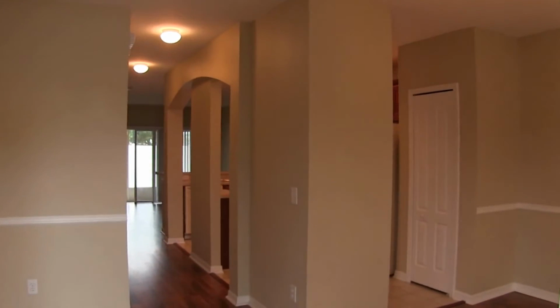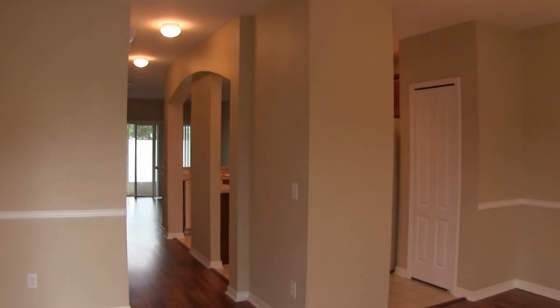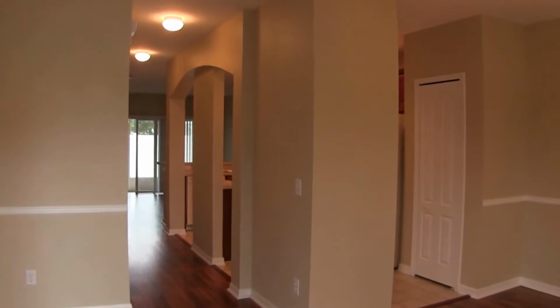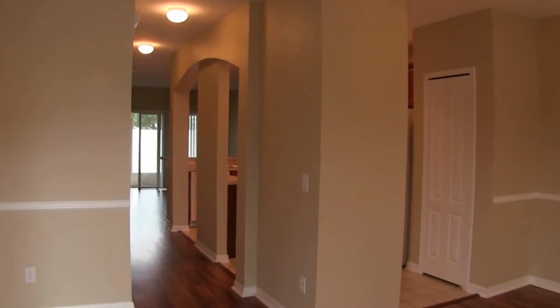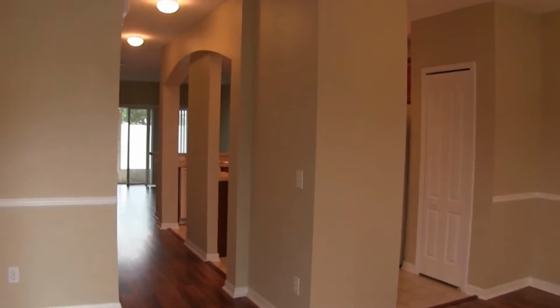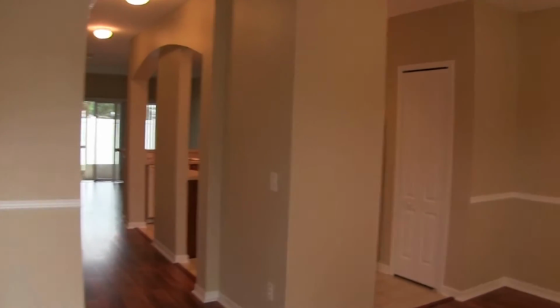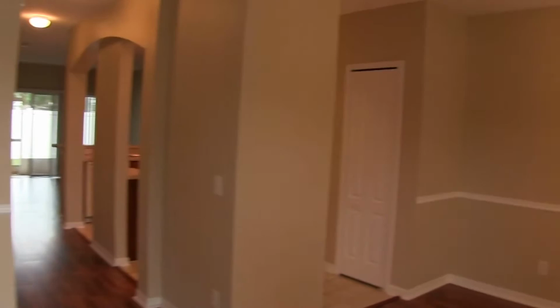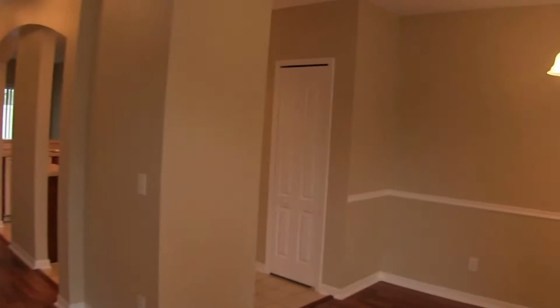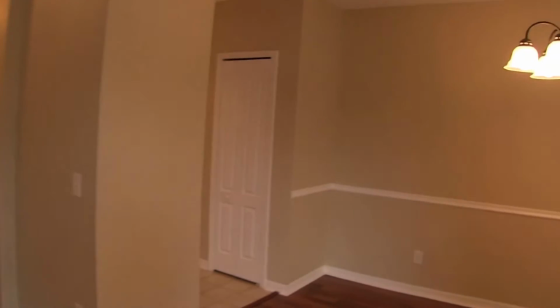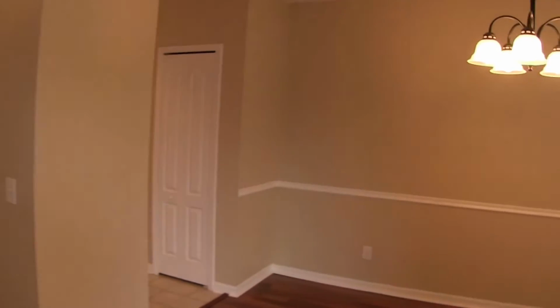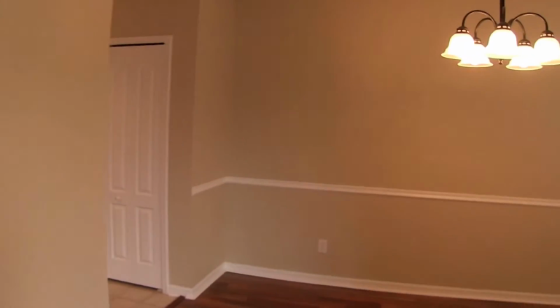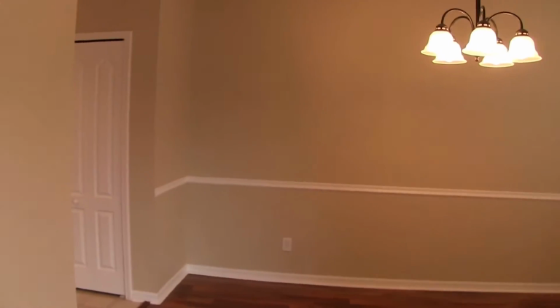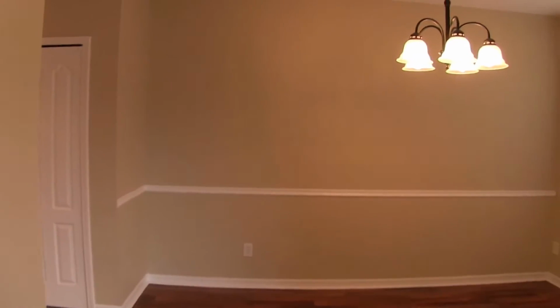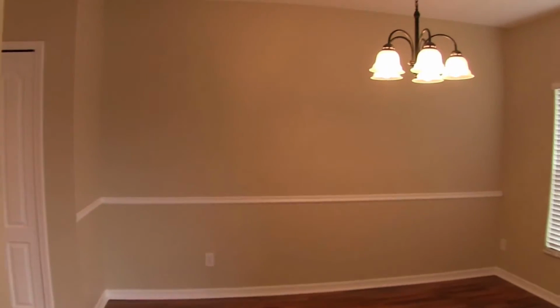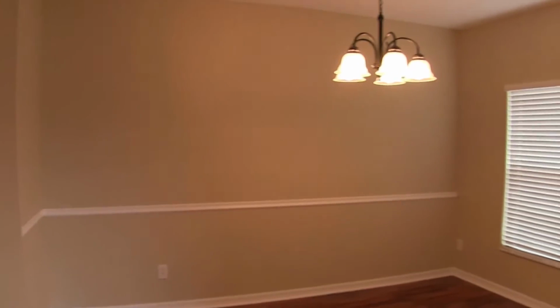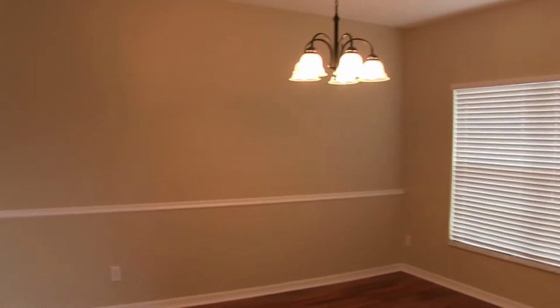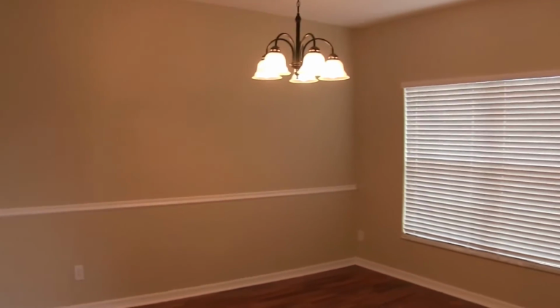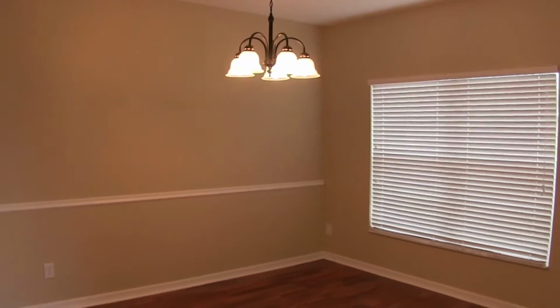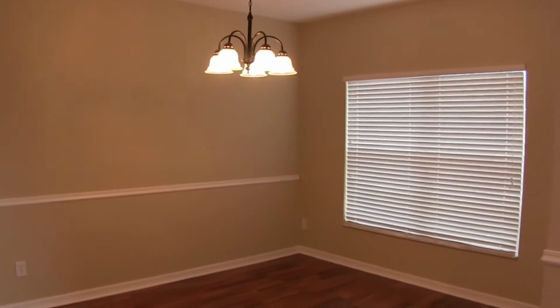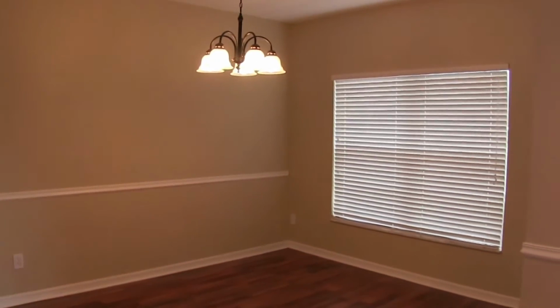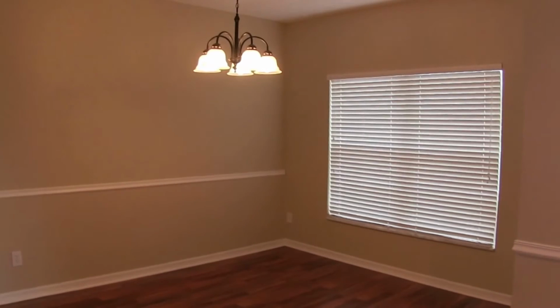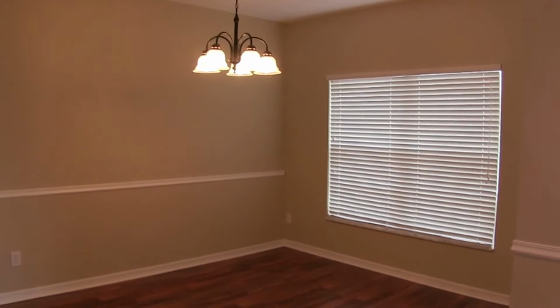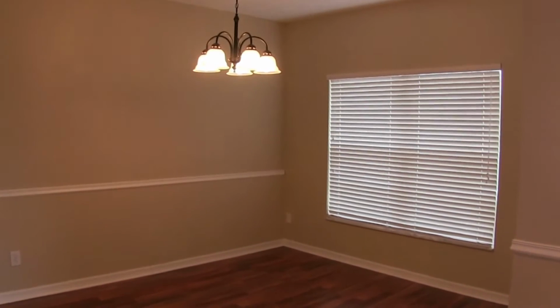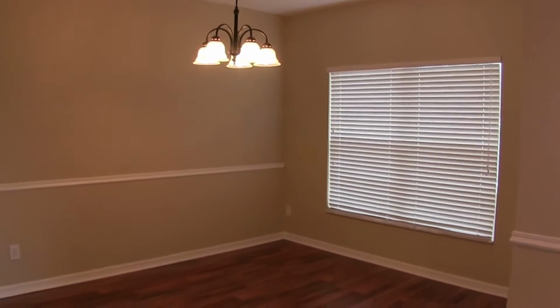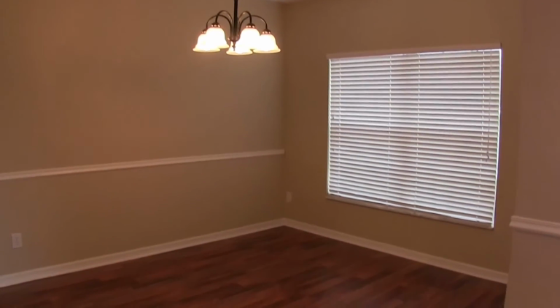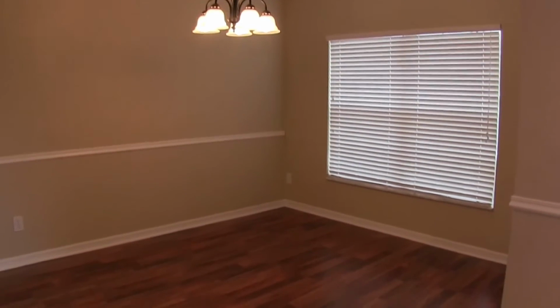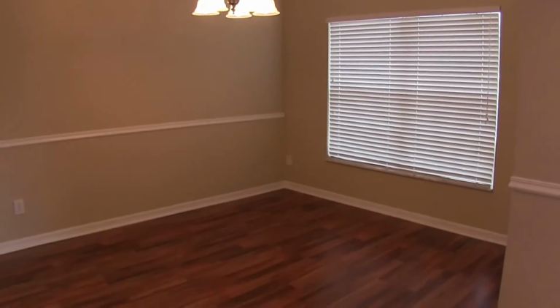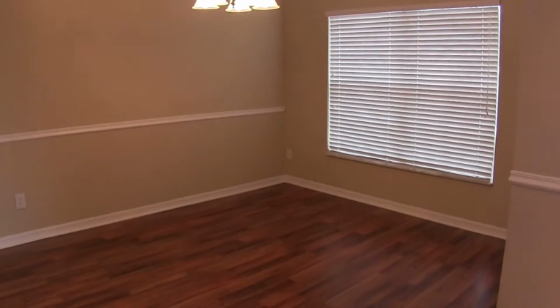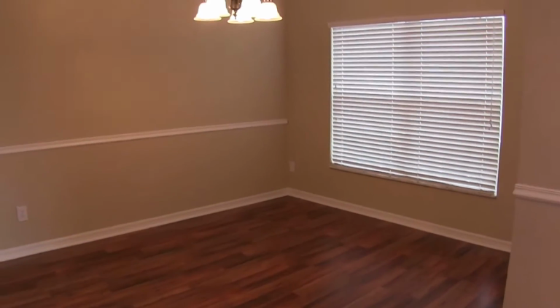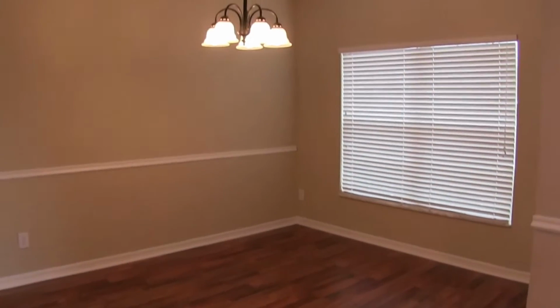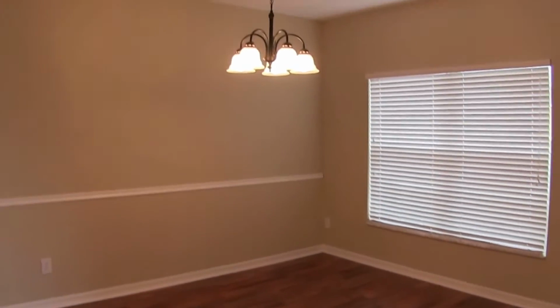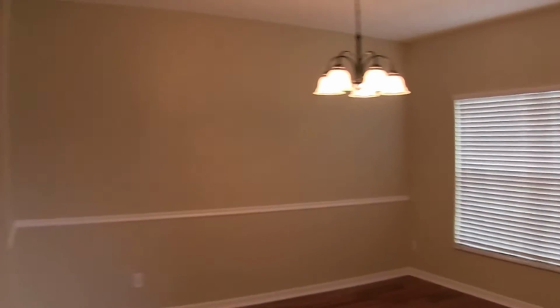As you come in to the right you have your dining room area. A very sizable dining room, of course. The house also features blinds throughout.